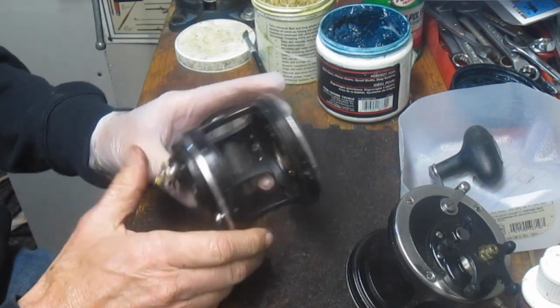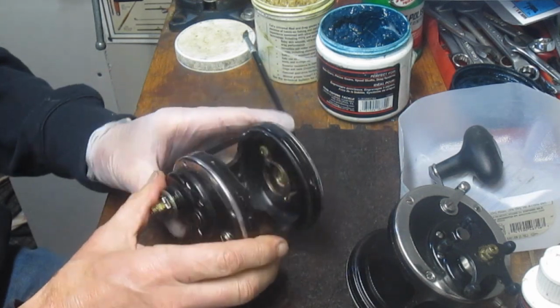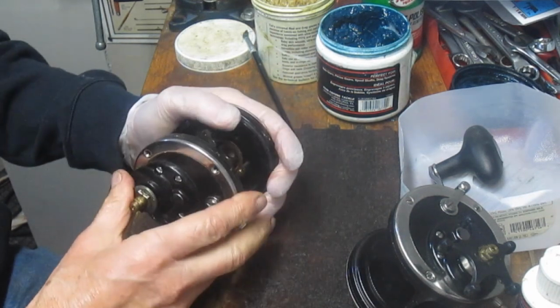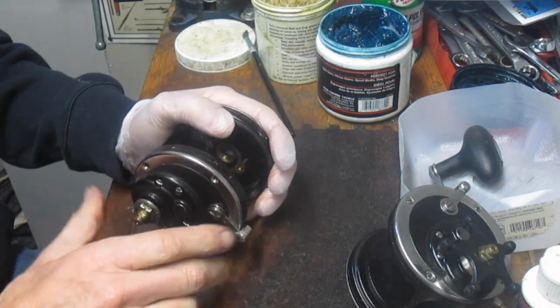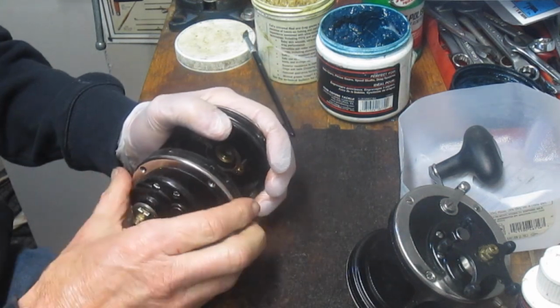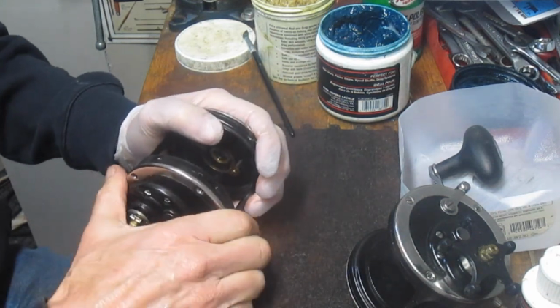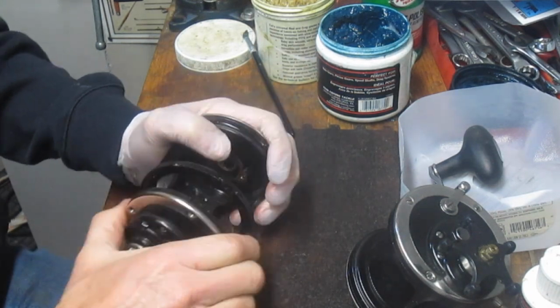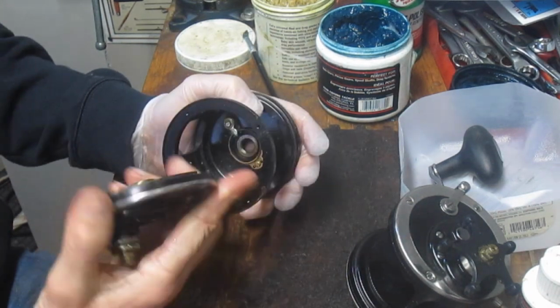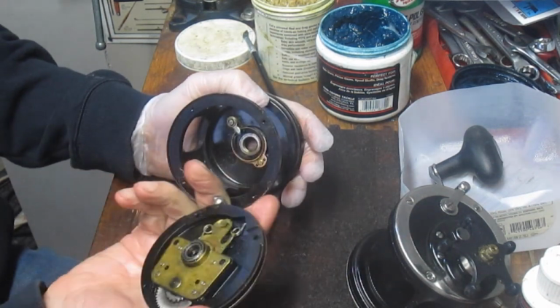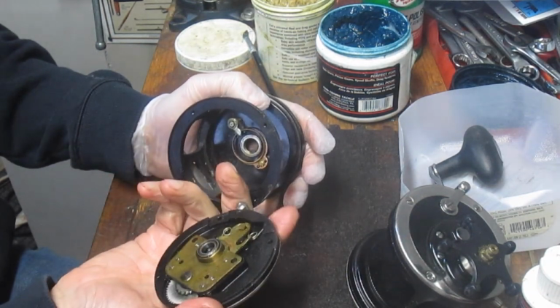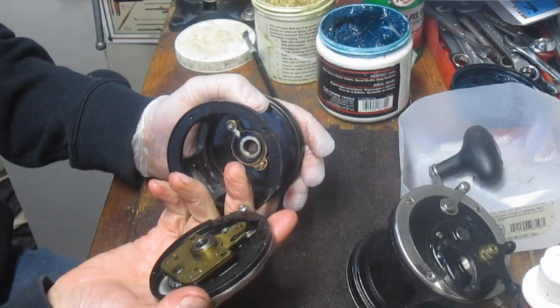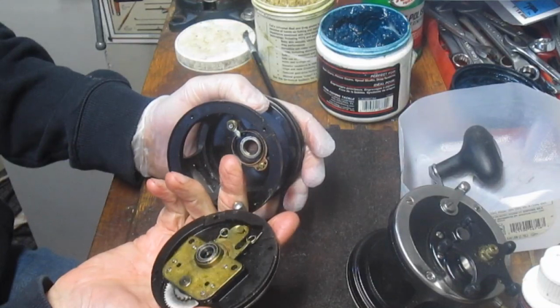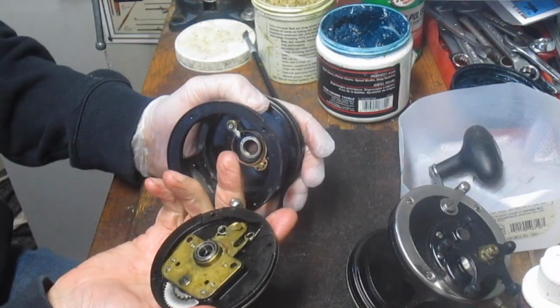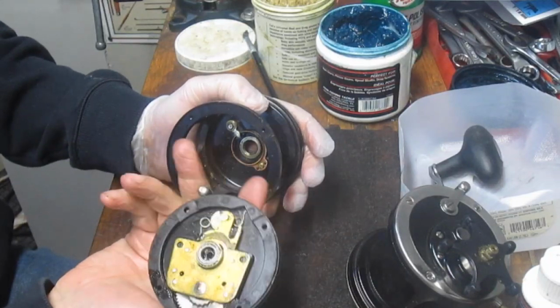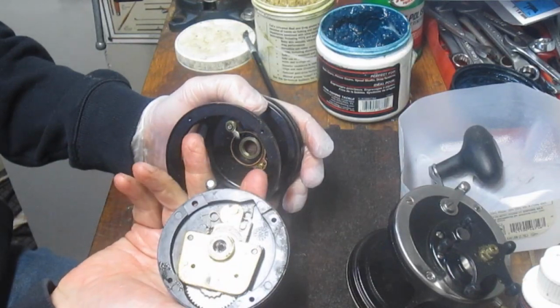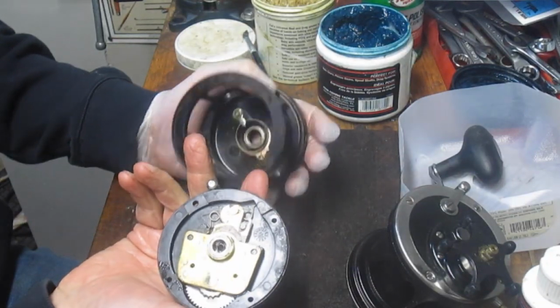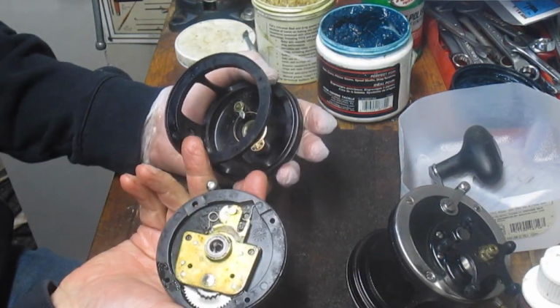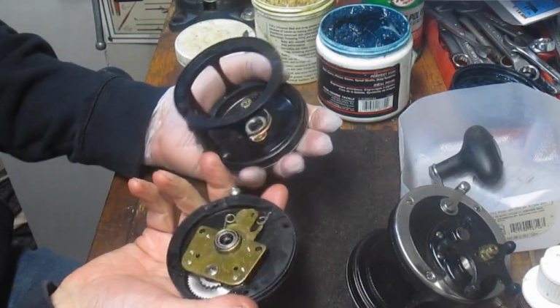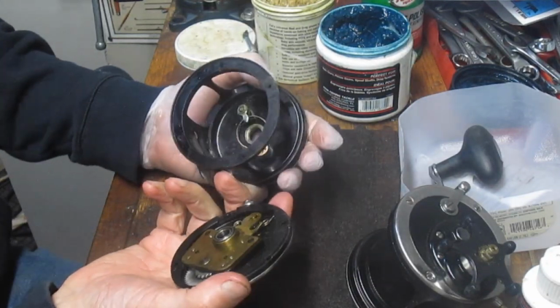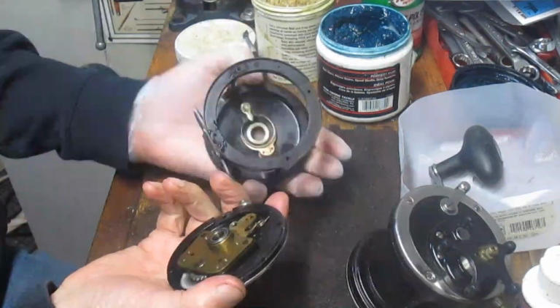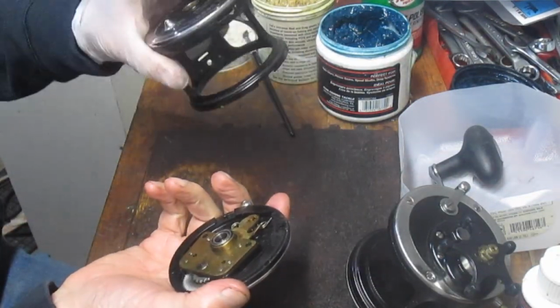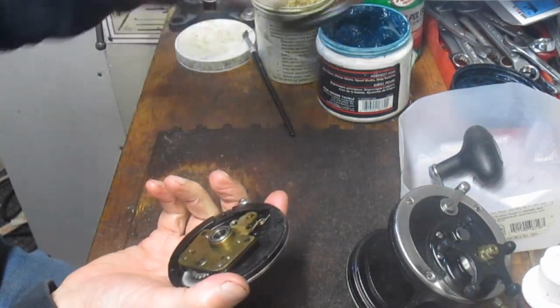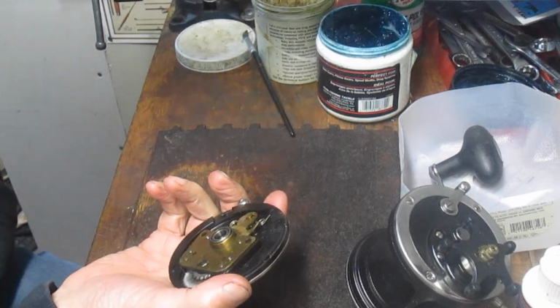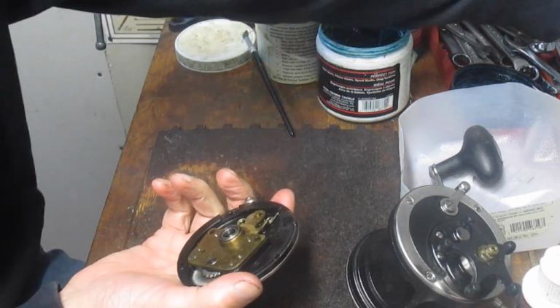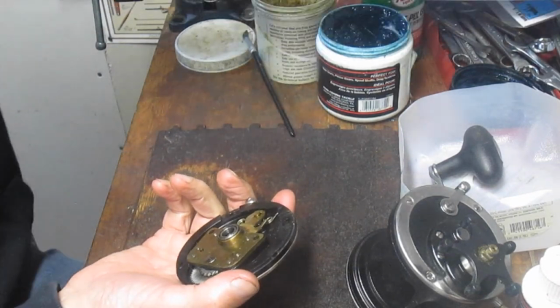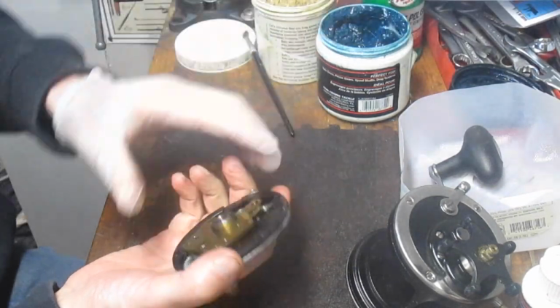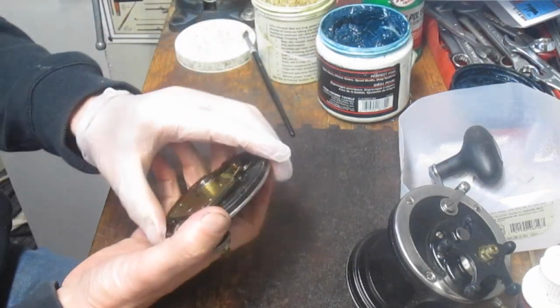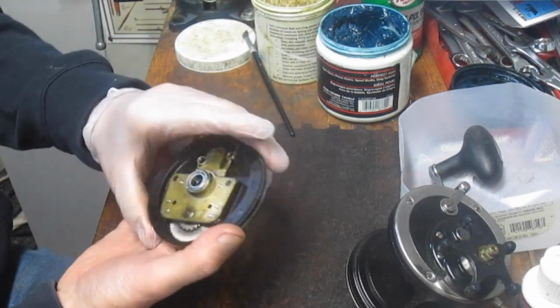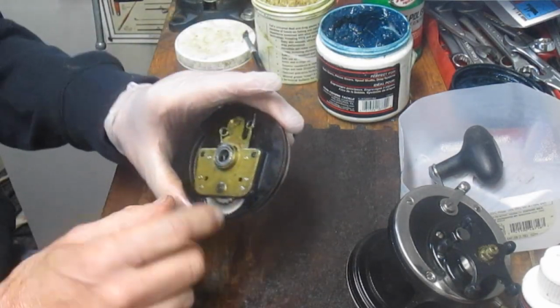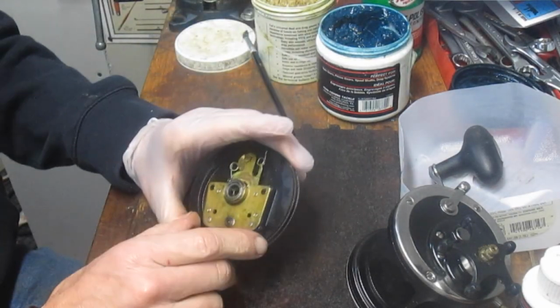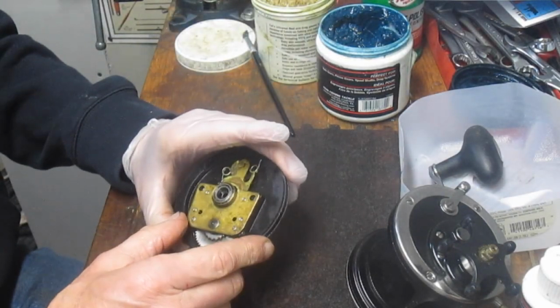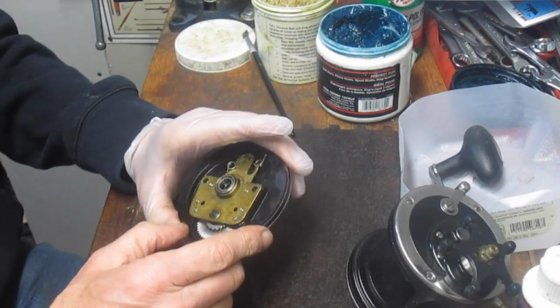Most of the time these things can just pull off — sometimes they're a little stubborn. In this case, this one came right off, which was kind of nice, and it looks nice and clean inside as it should. So I'm just going to put that case over here for now. I'm going to take it apart and show you what makes this one interesting.